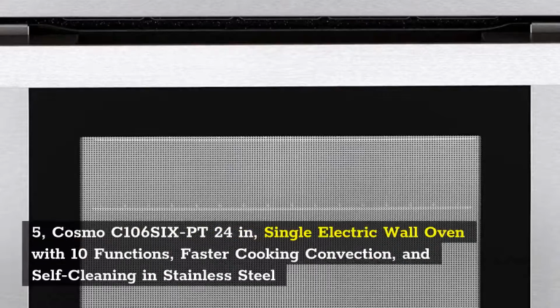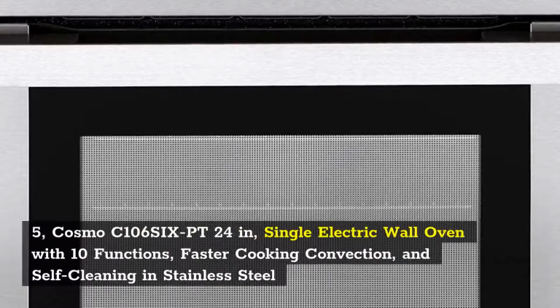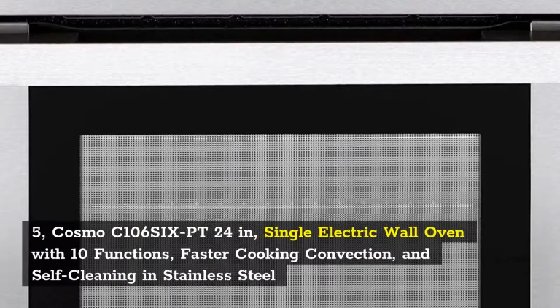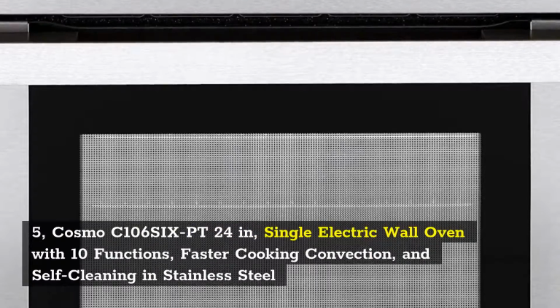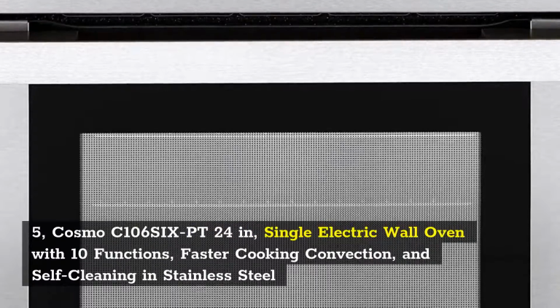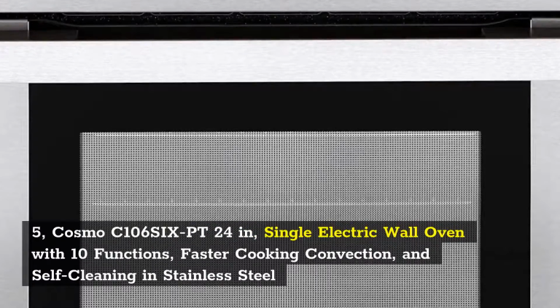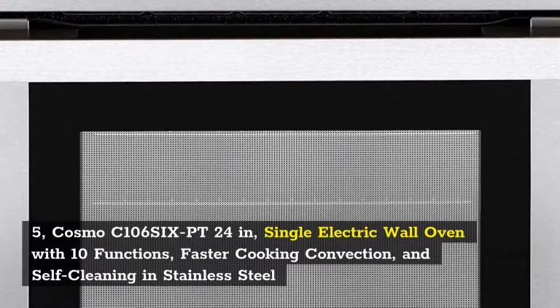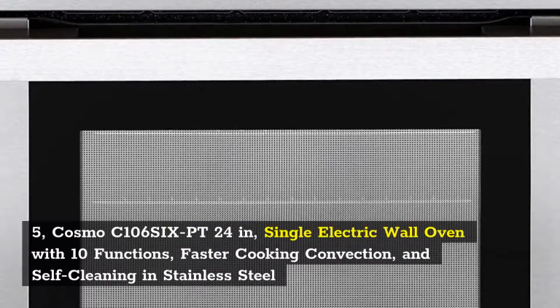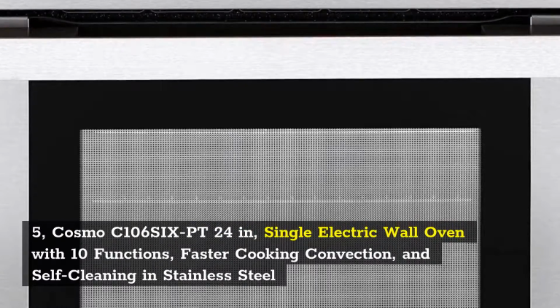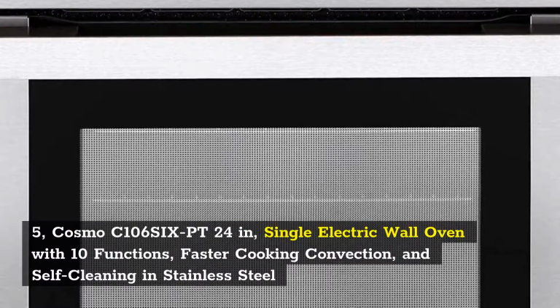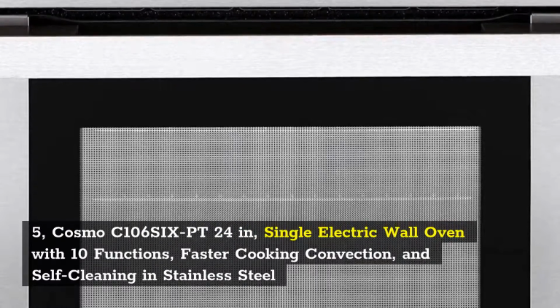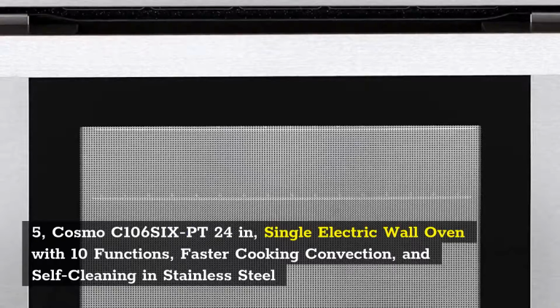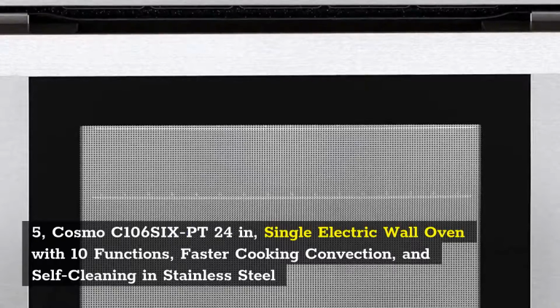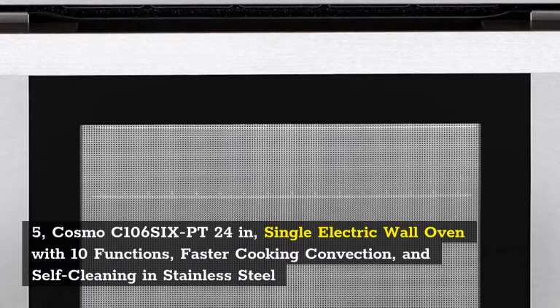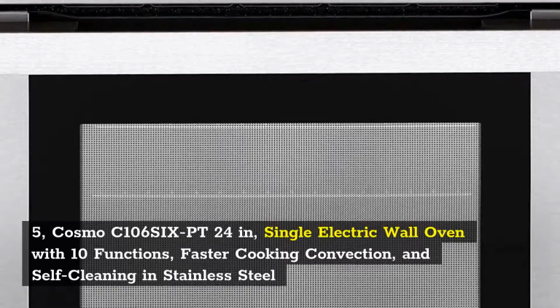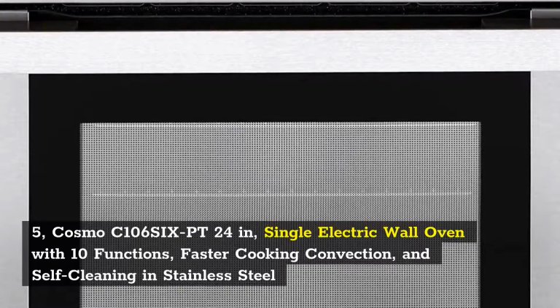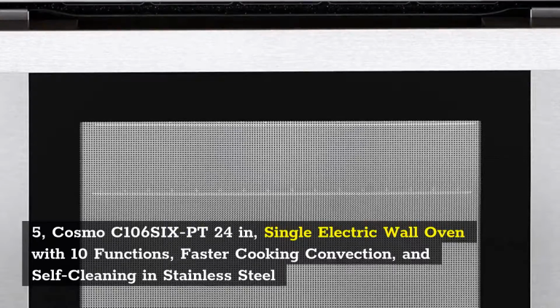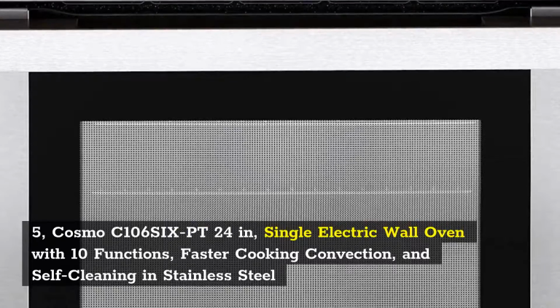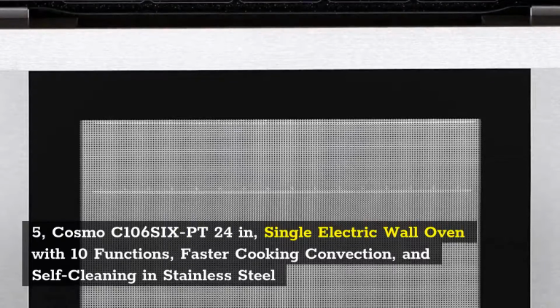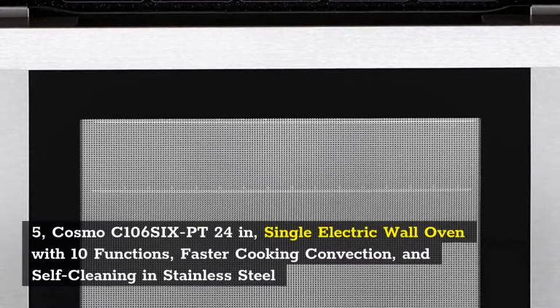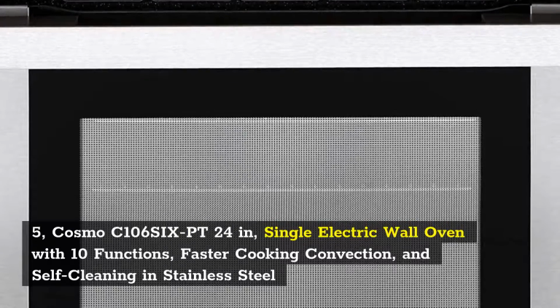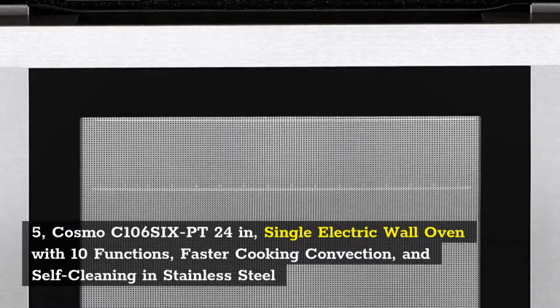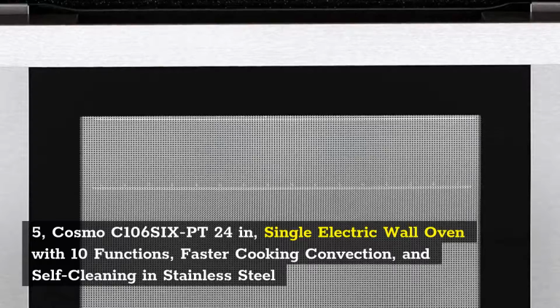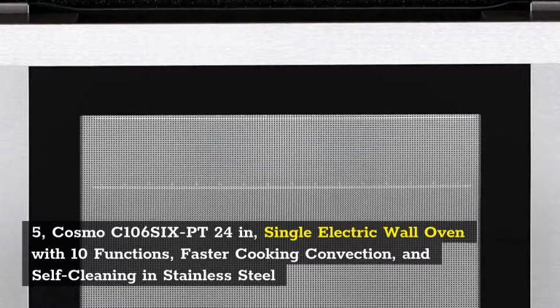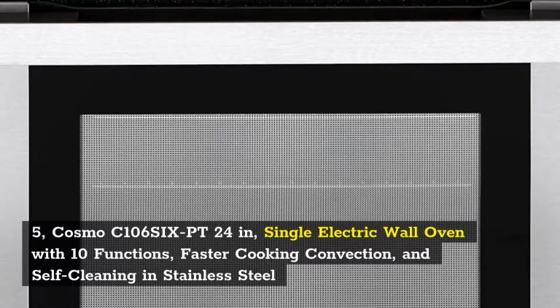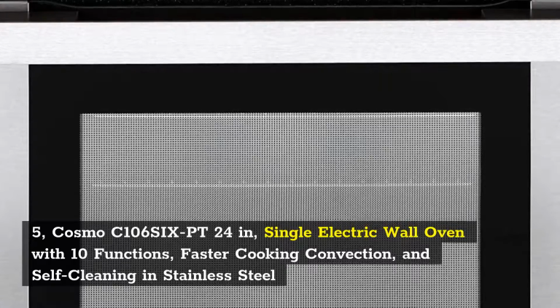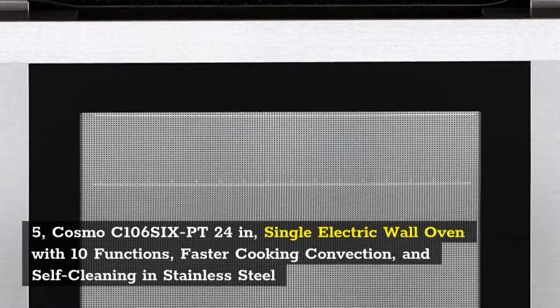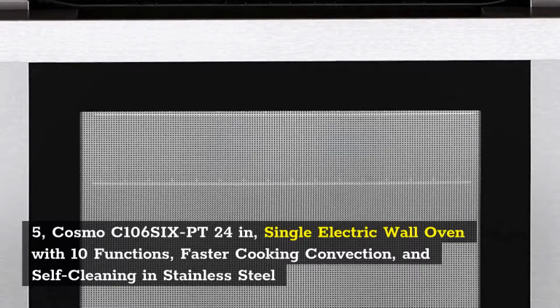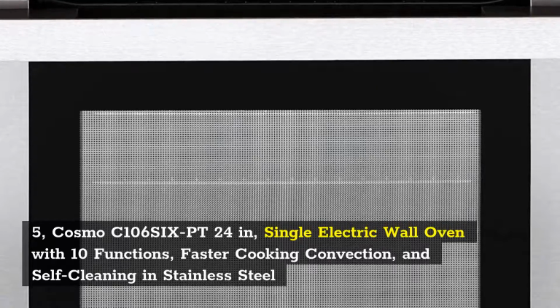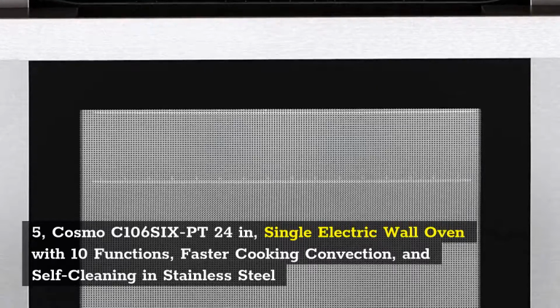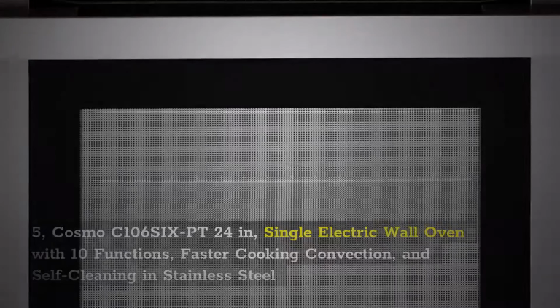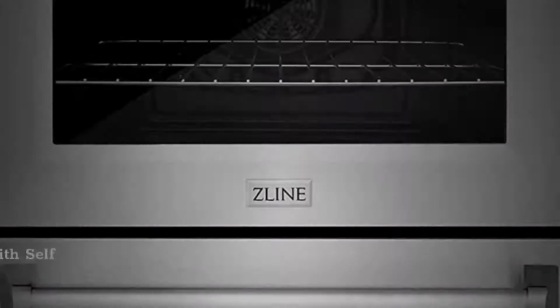5. Cosmo C1066PT 24 Inch Single Electric Wall Oven with 10 functions, faster cooking convection, and self-cleaning in stainless steel.